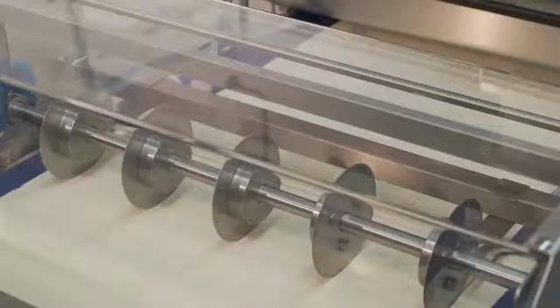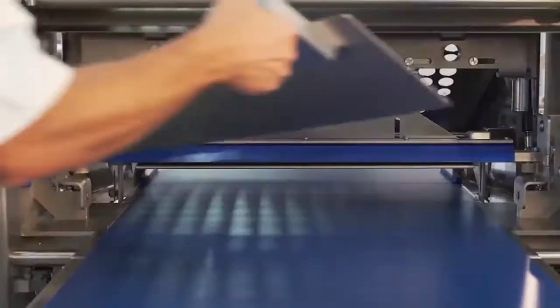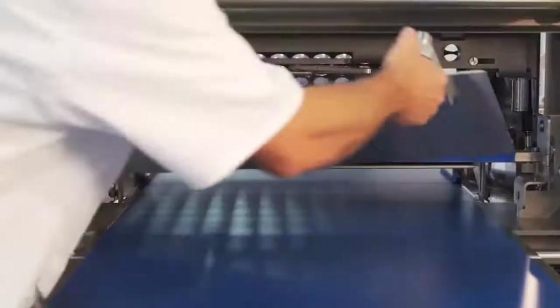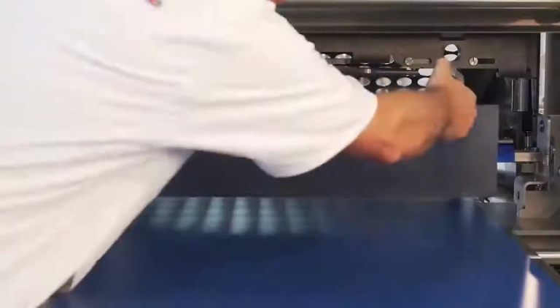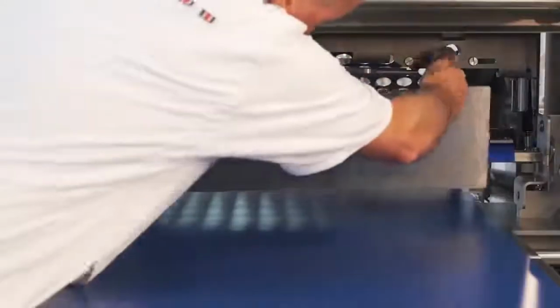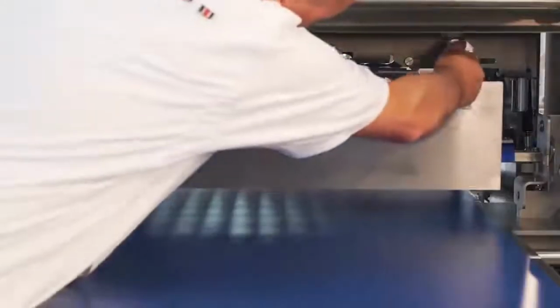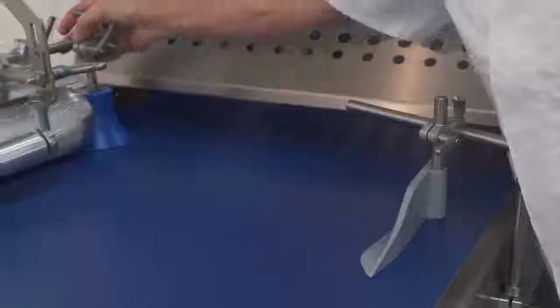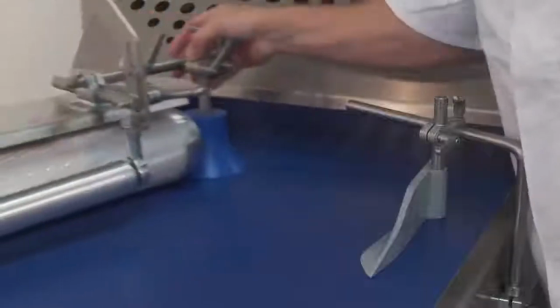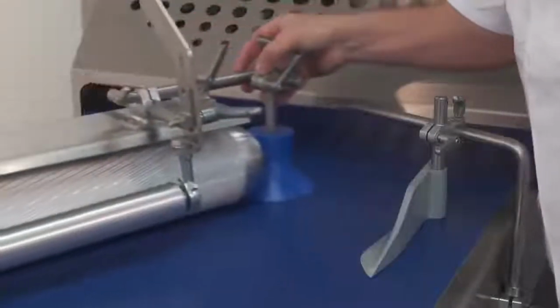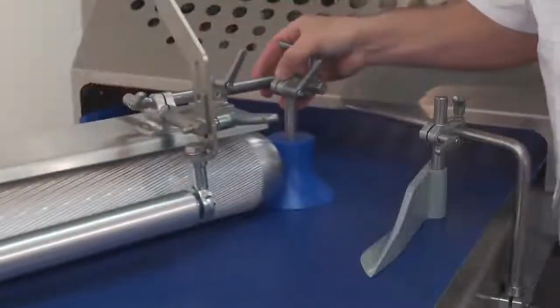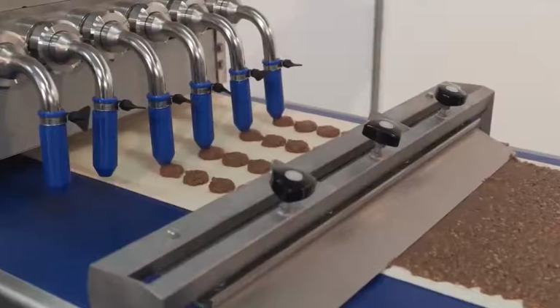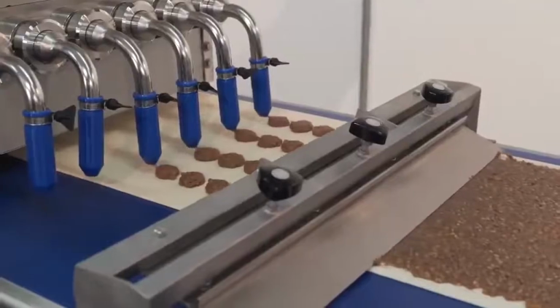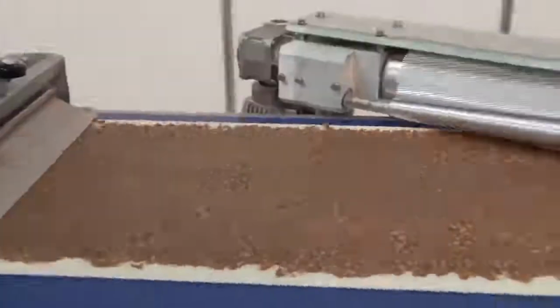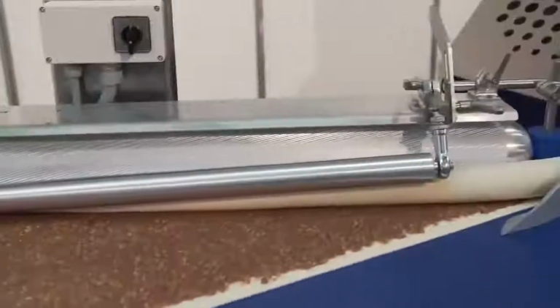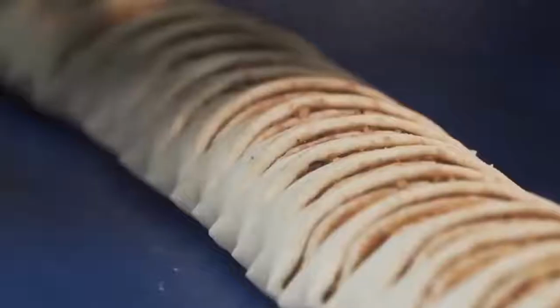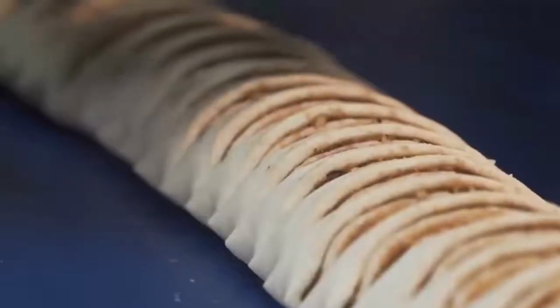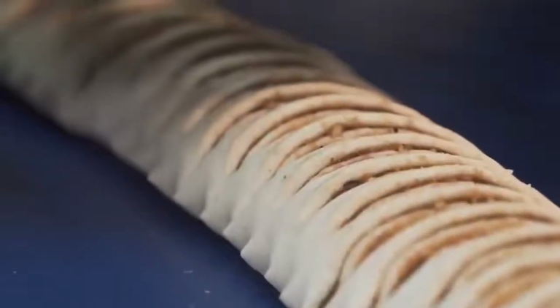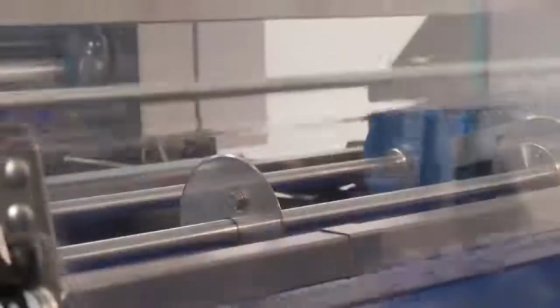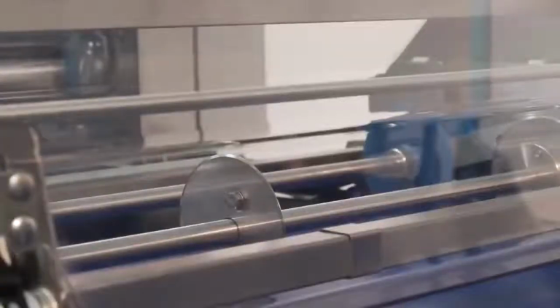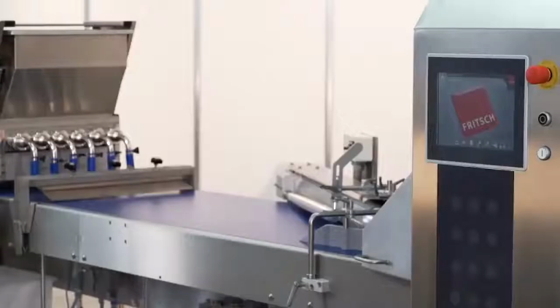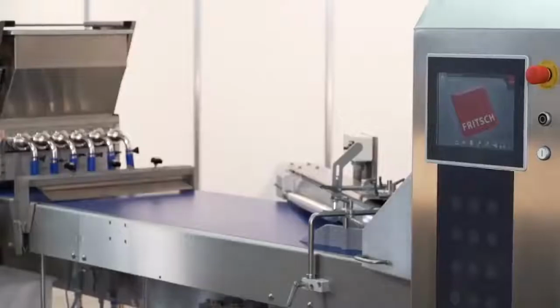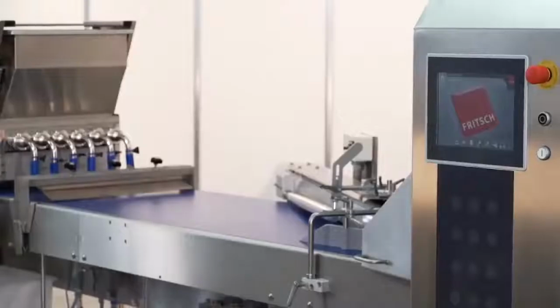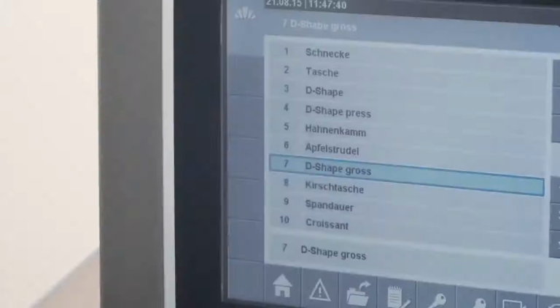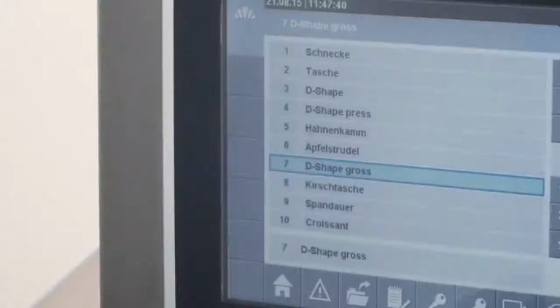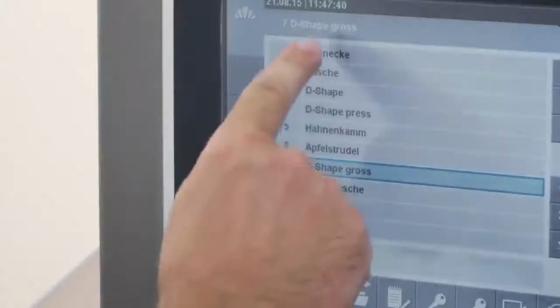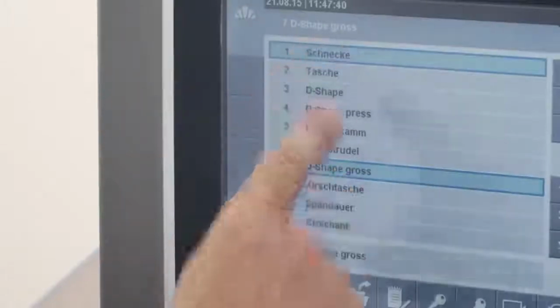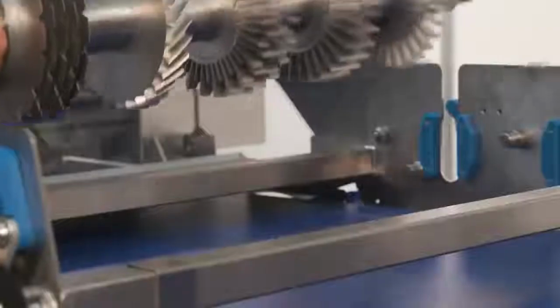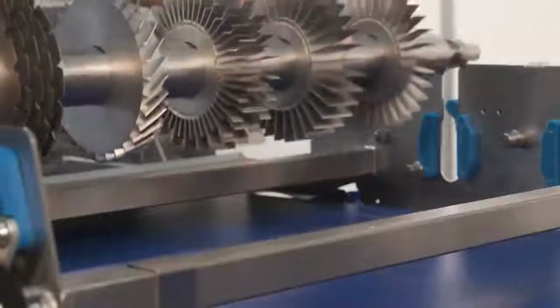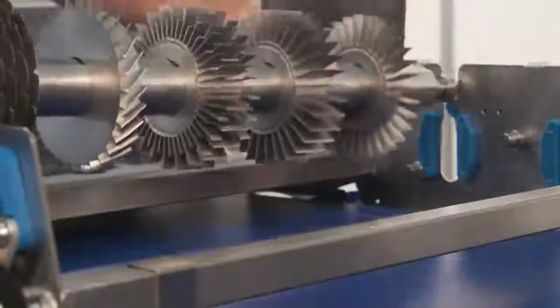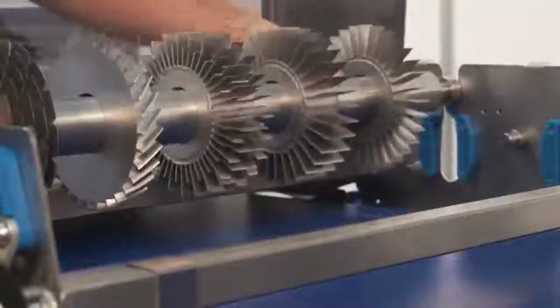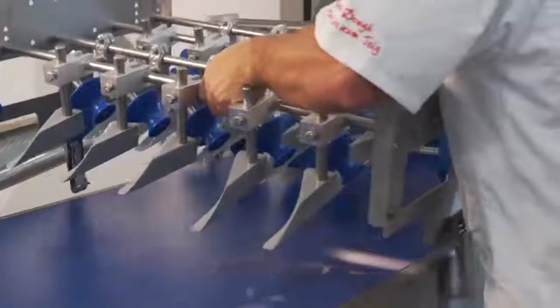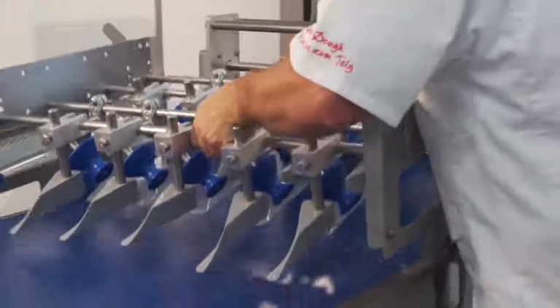The machine is designed for the needs of small and medium-sized bakeries. There's minimal involvement of the operators in the process — they only carry out maintenance such as cleaning, as well as the supply of raw materials and the assembly of the finished product.